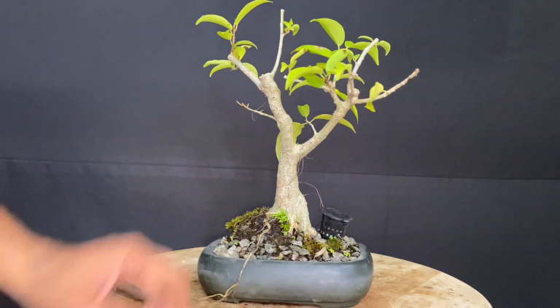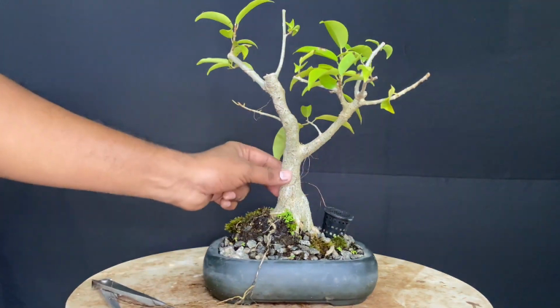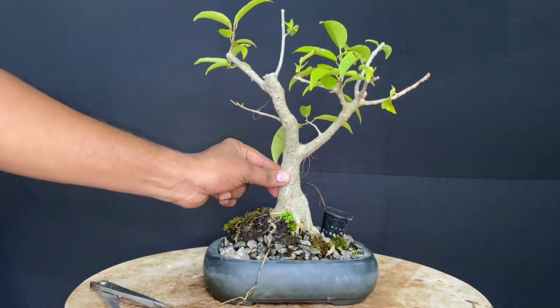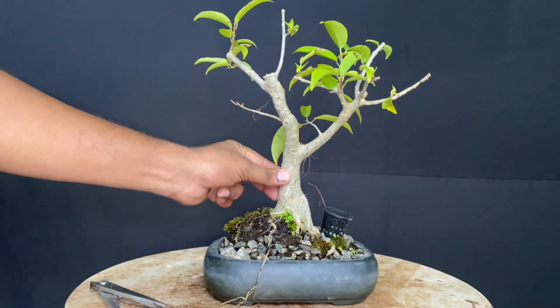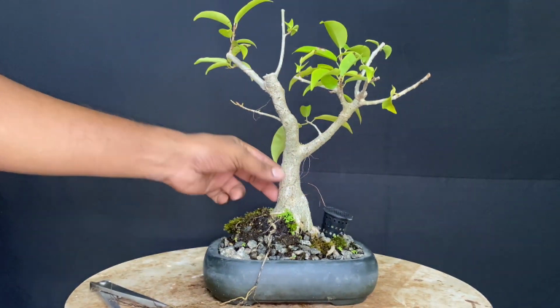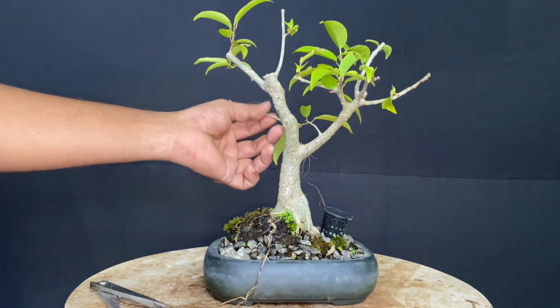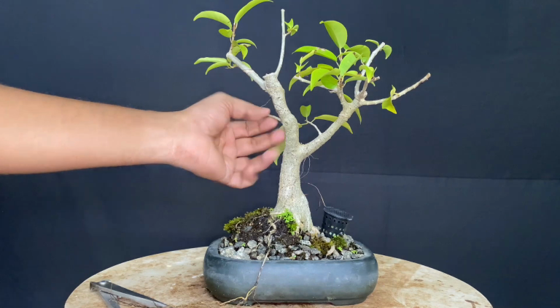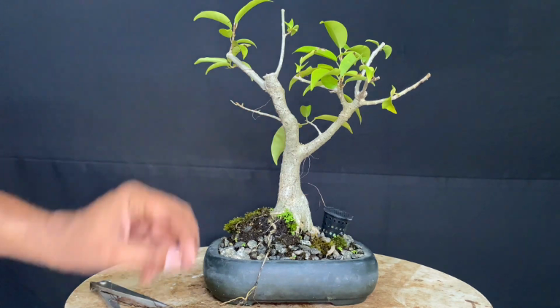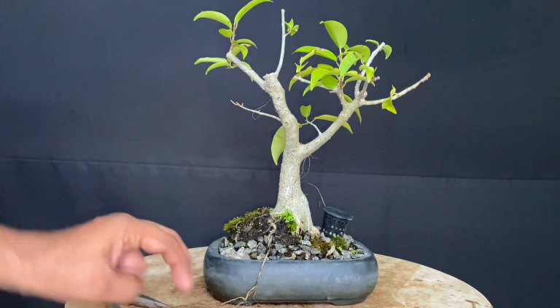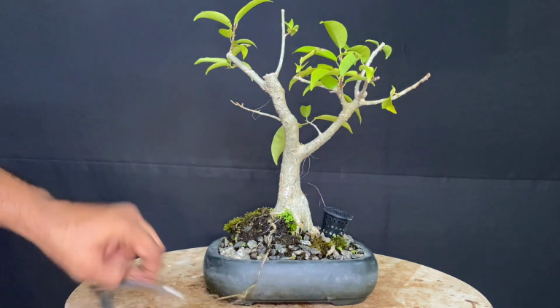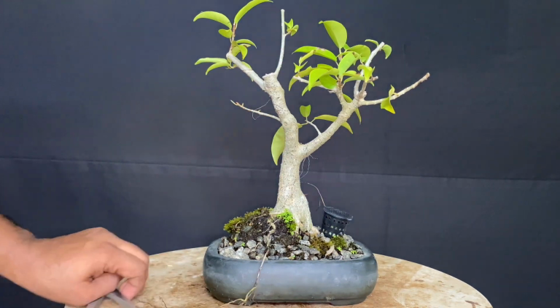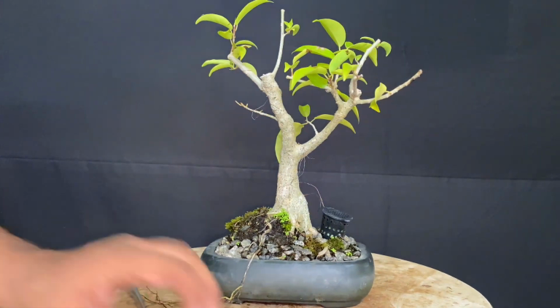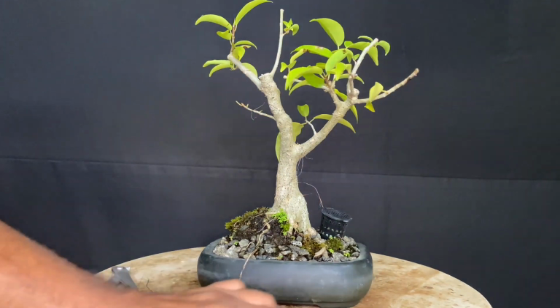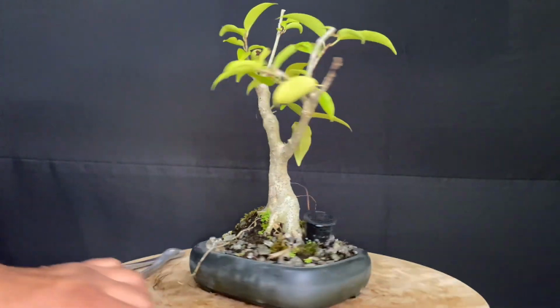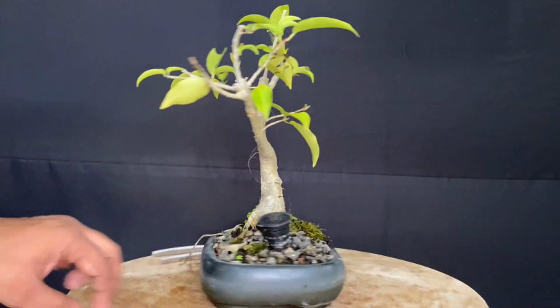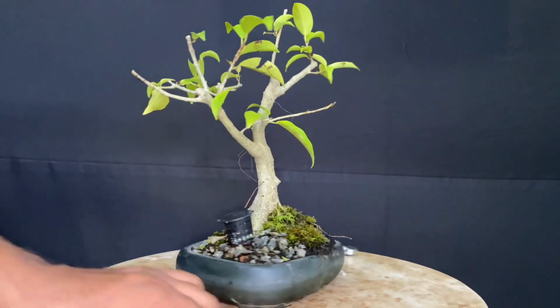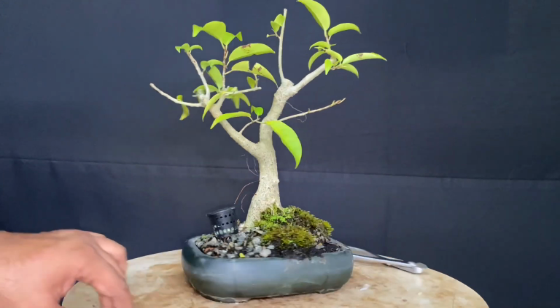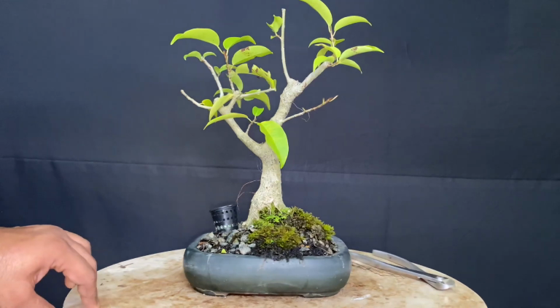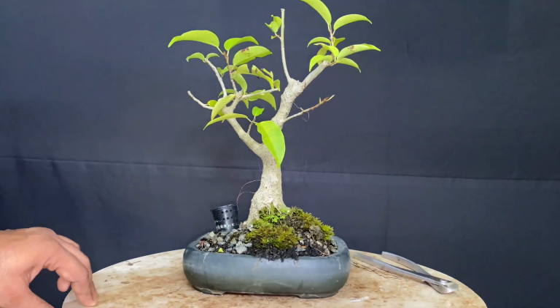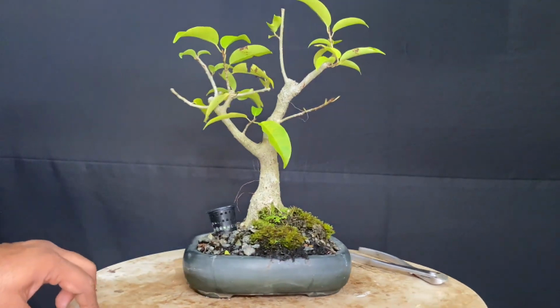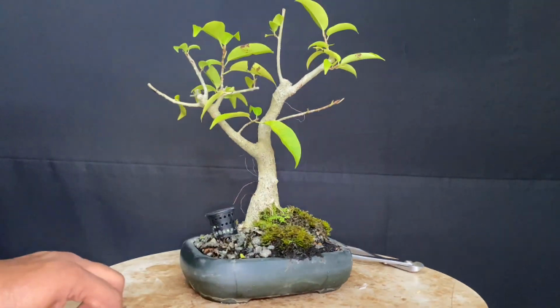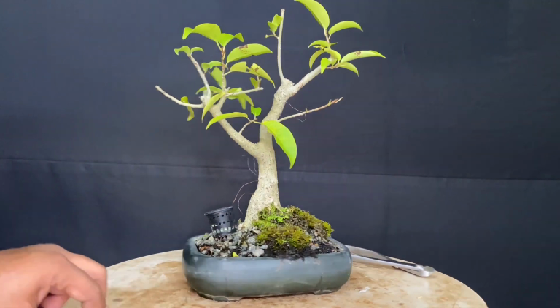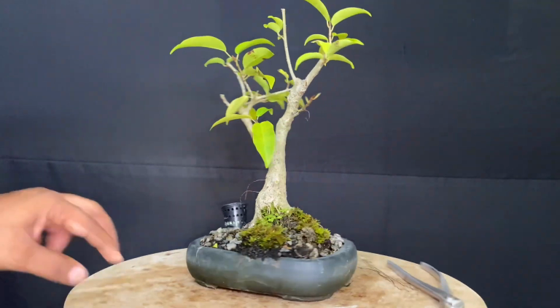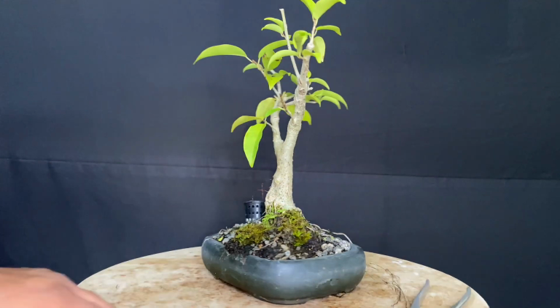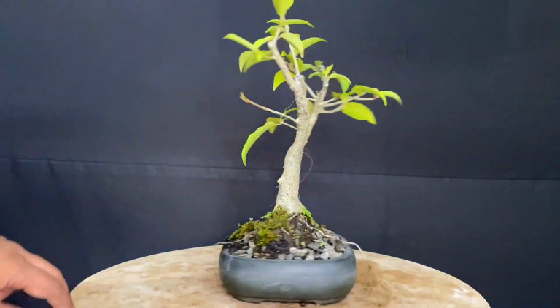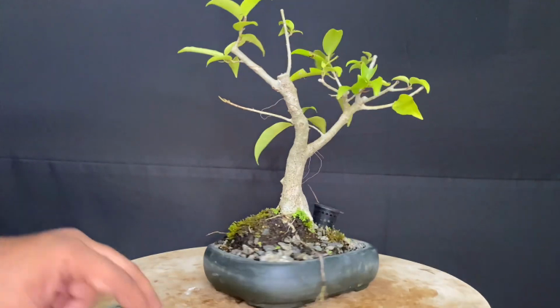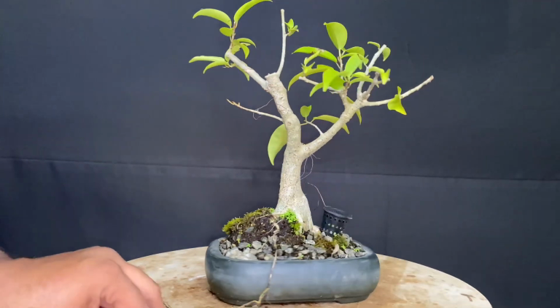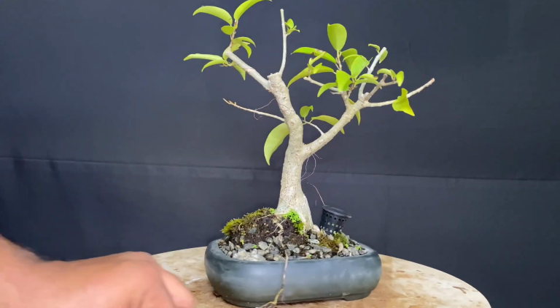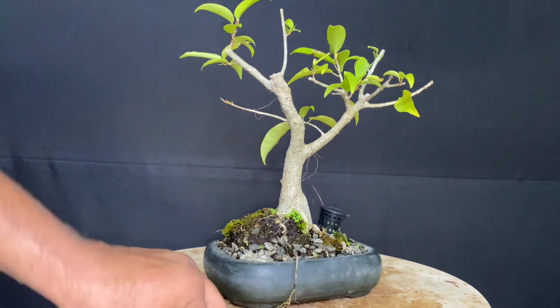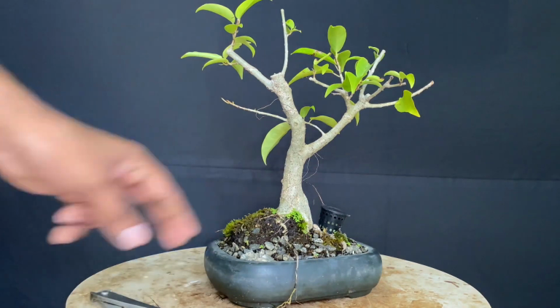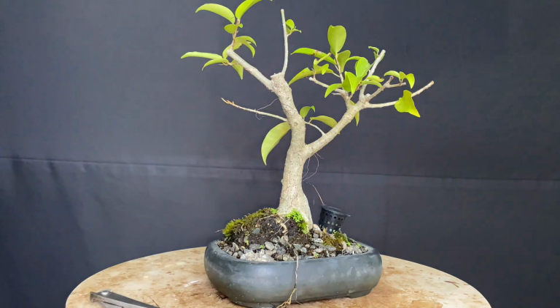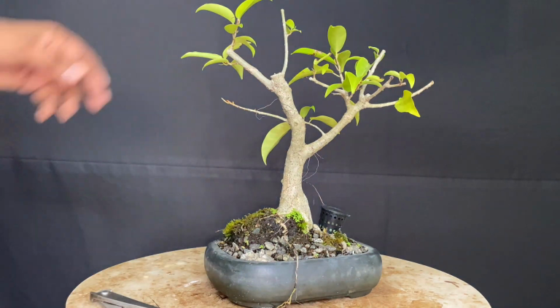Now, this plant needs a little more soil mixture. This plant has good tapering.